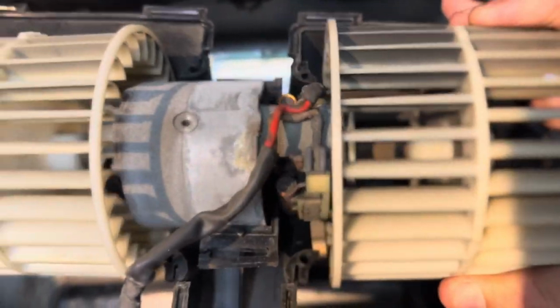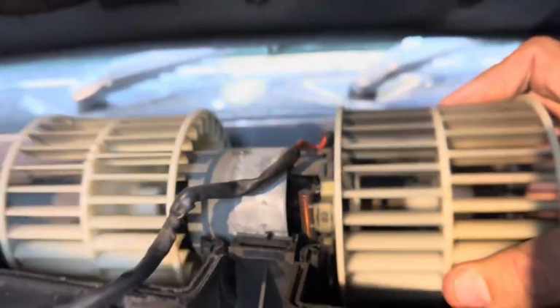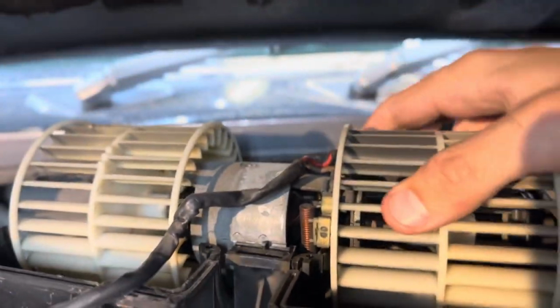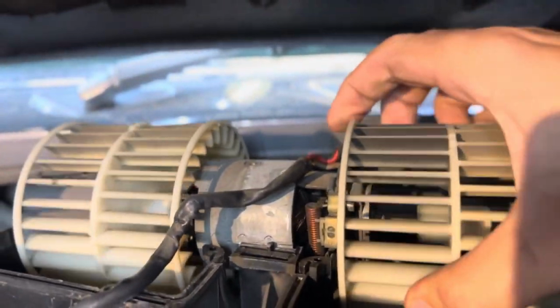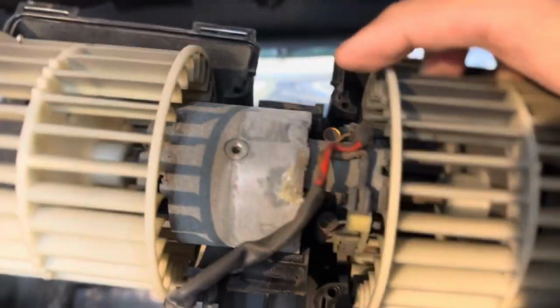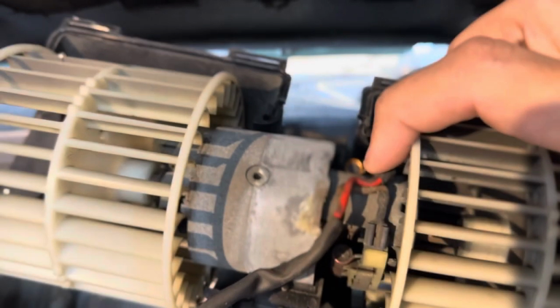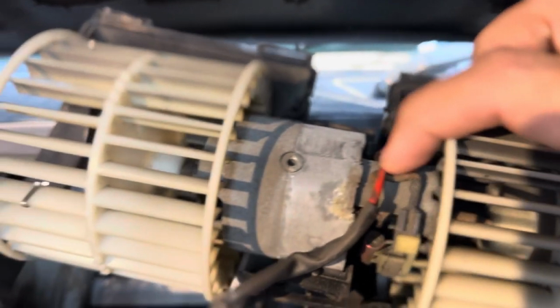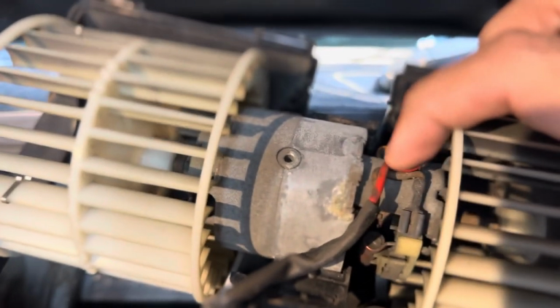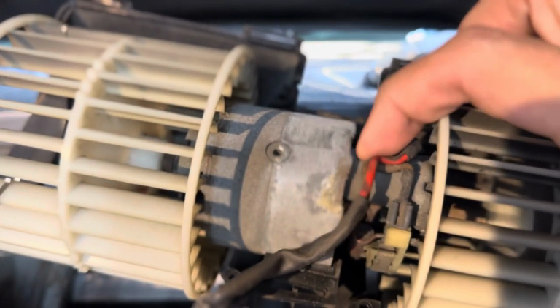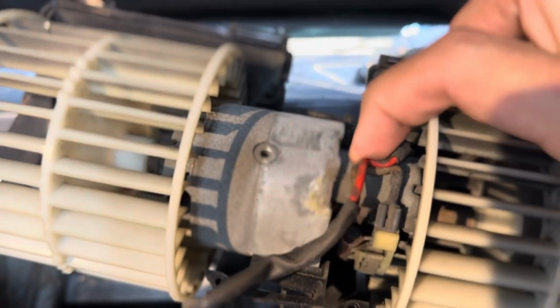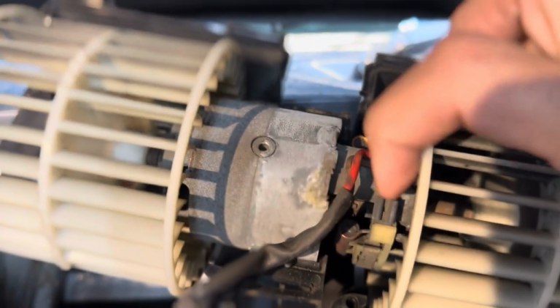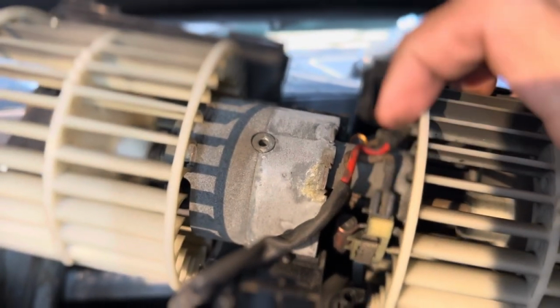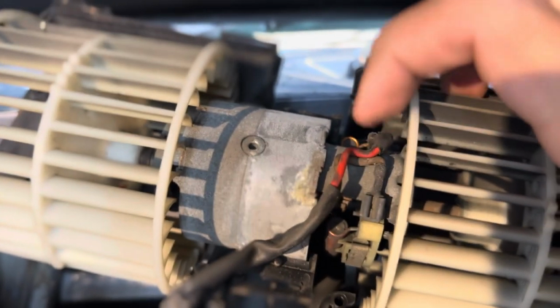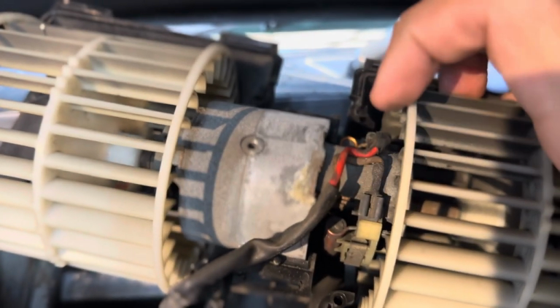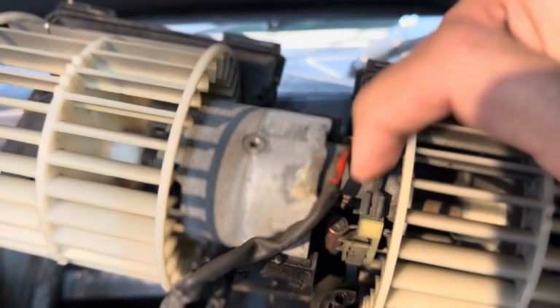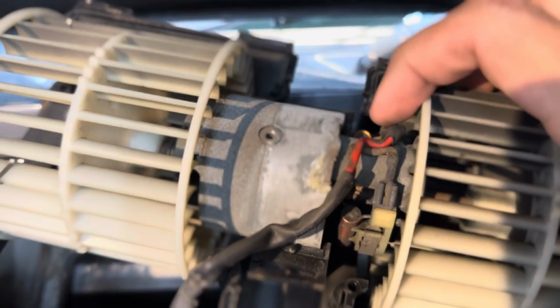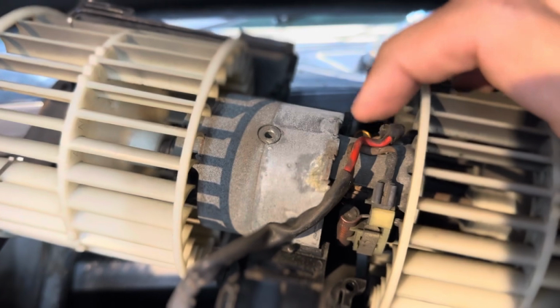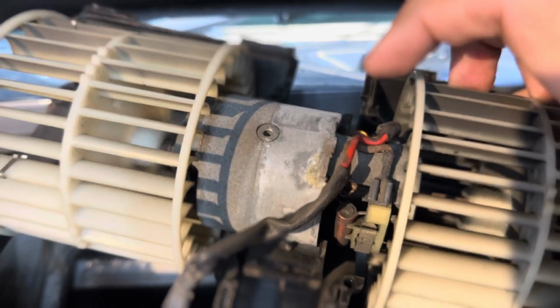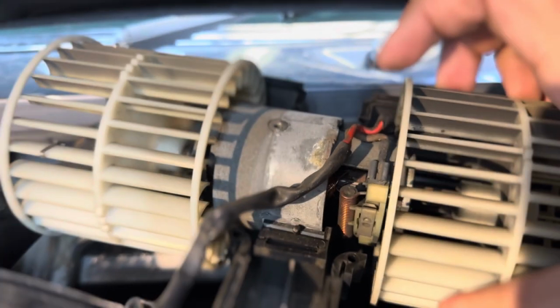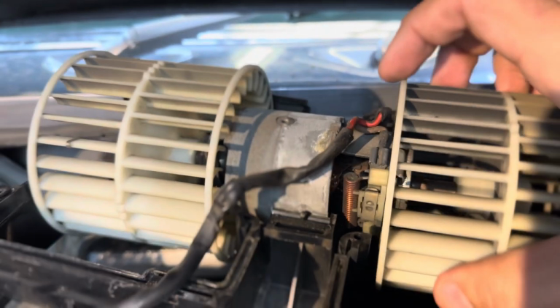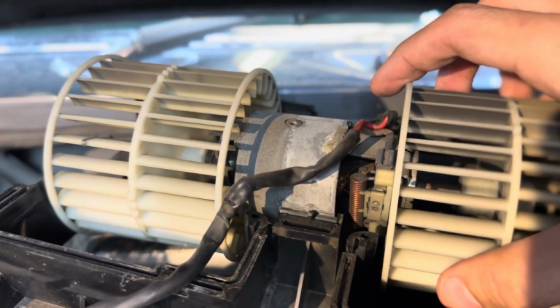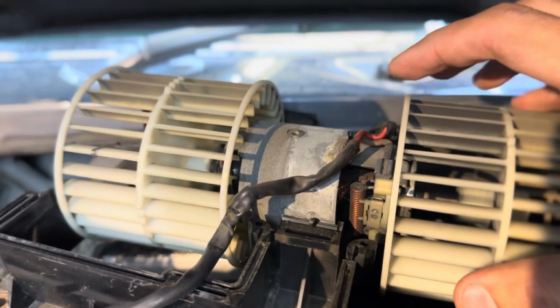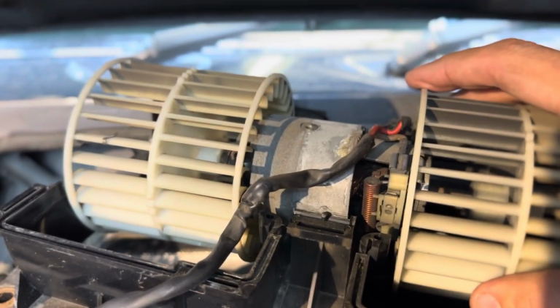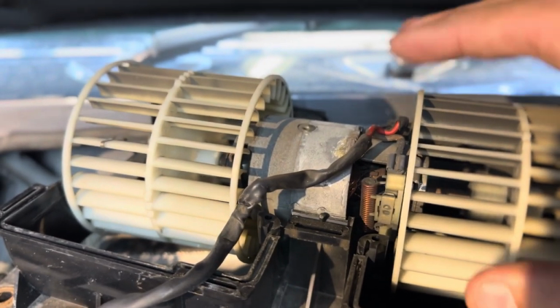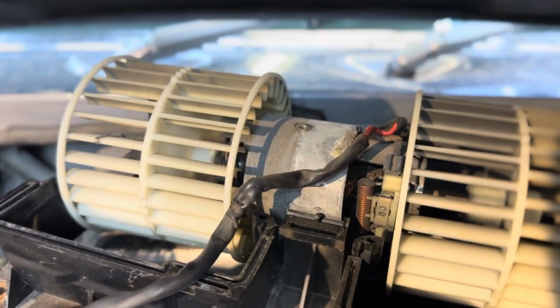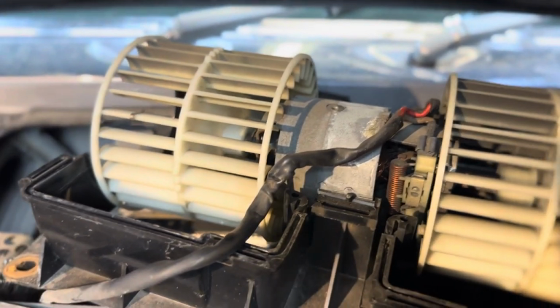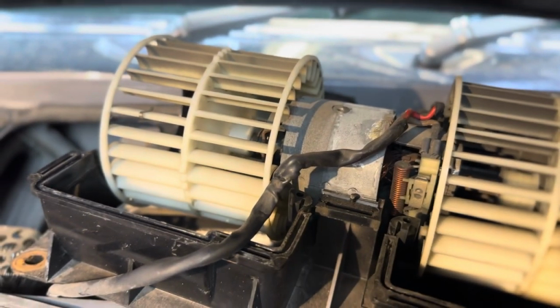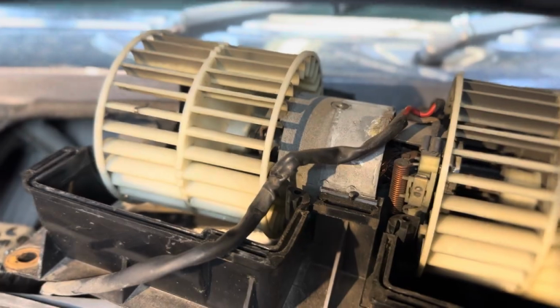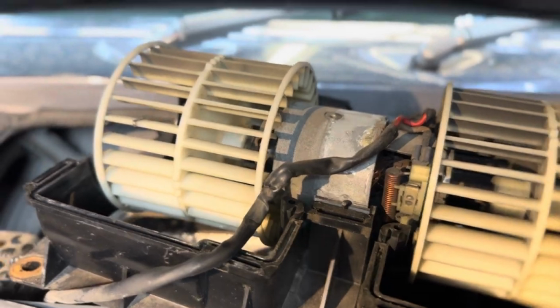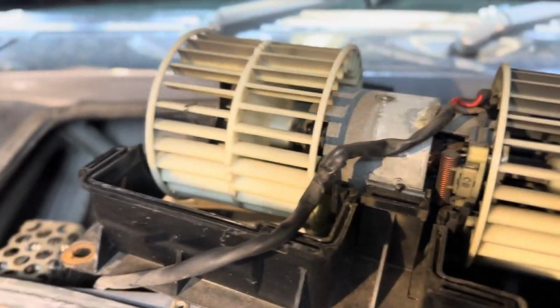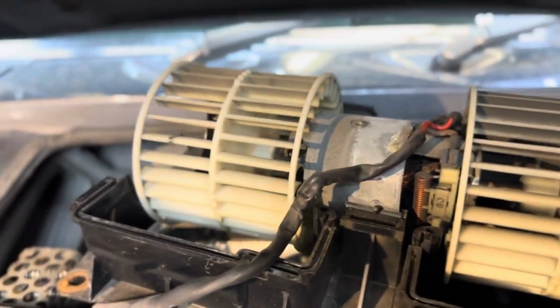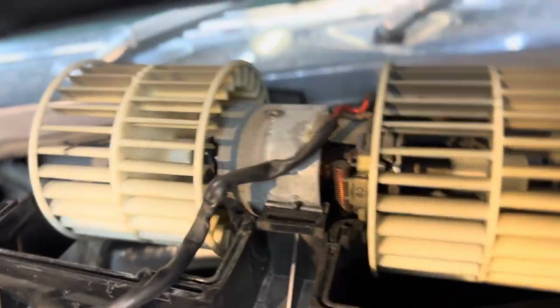Here's your blower motor that you remove. You've got two wires — positive and negative. Remove these and clean the contacts on the wires before reassembling. Then reassemble everything in reverse order.